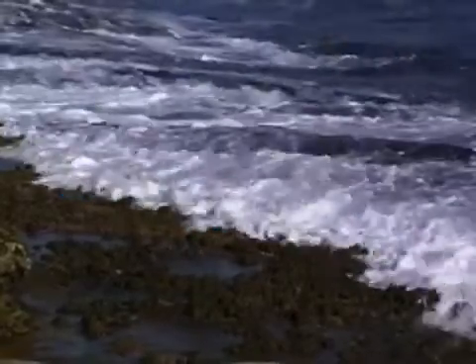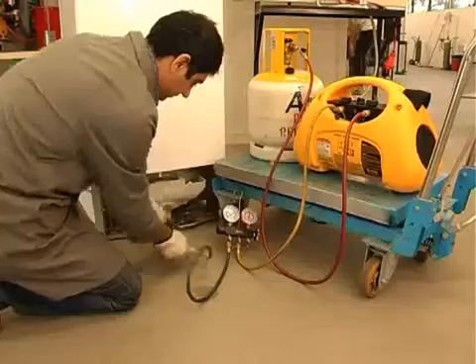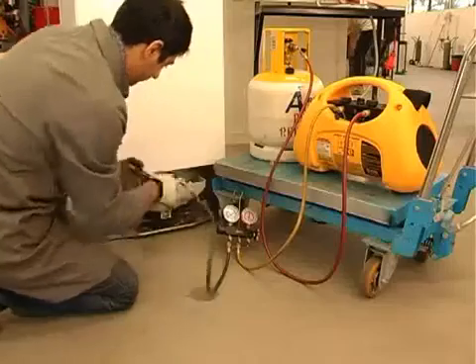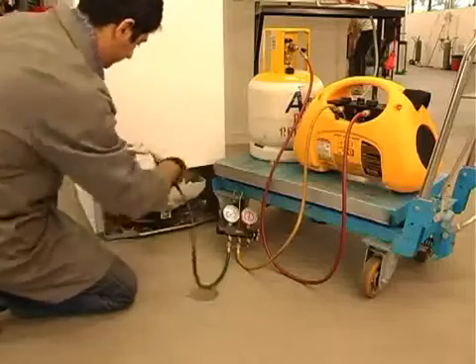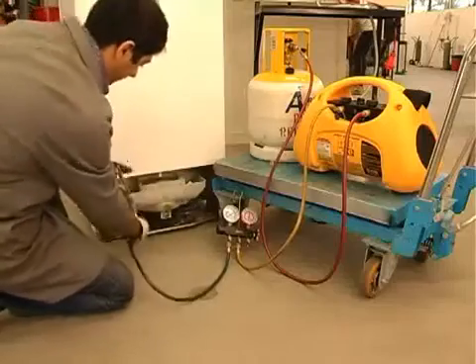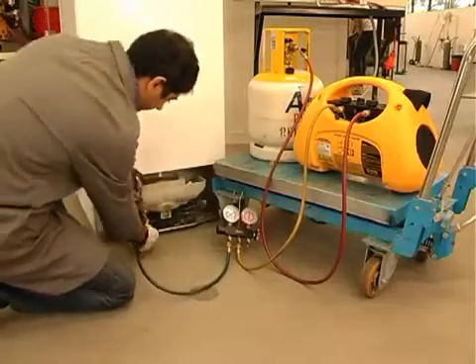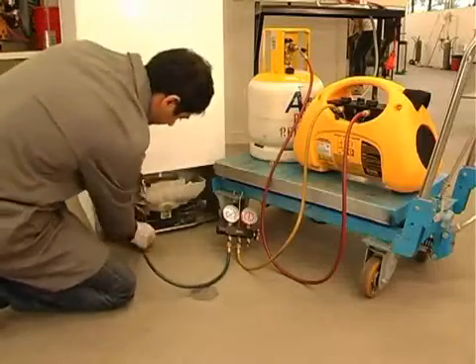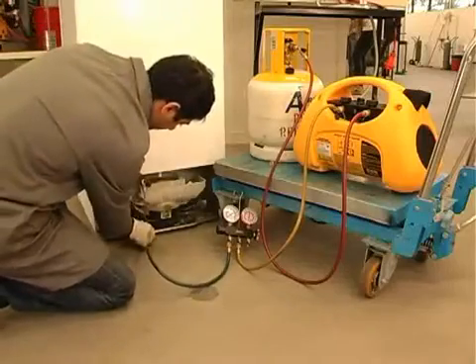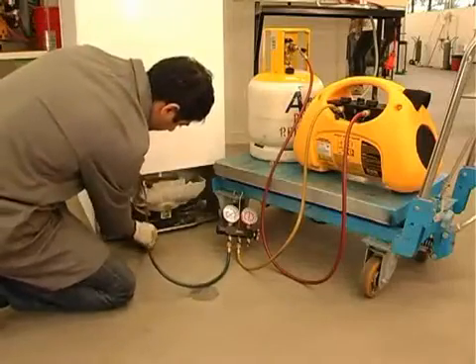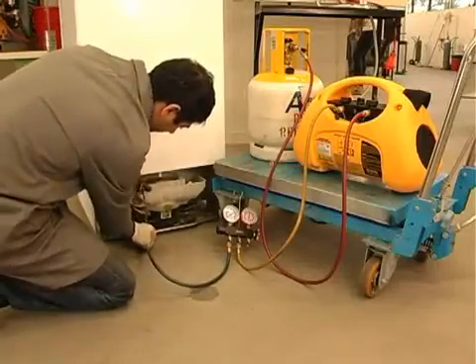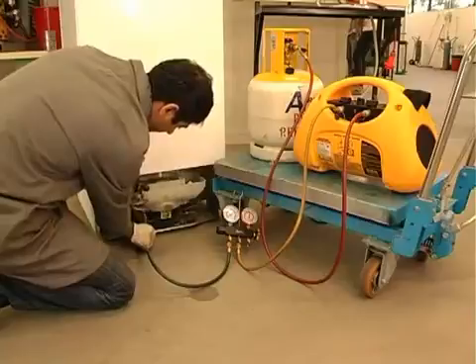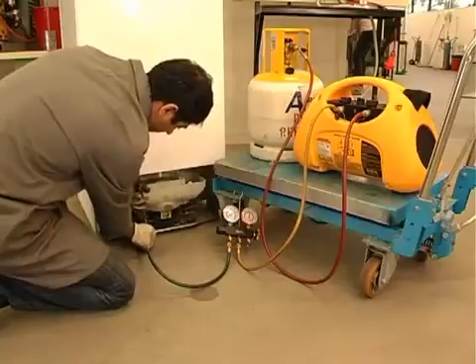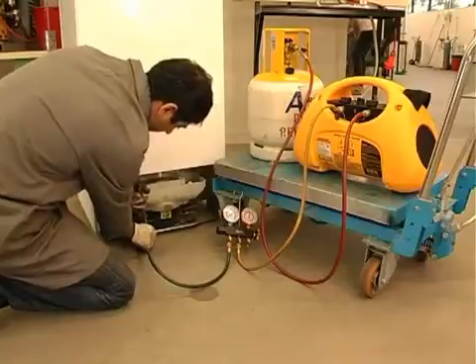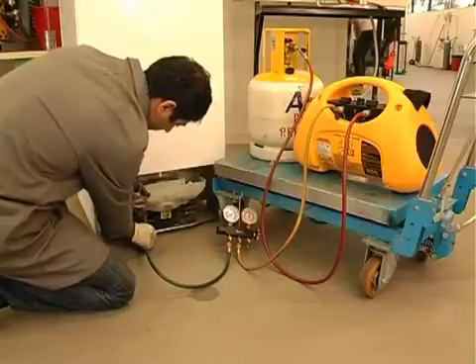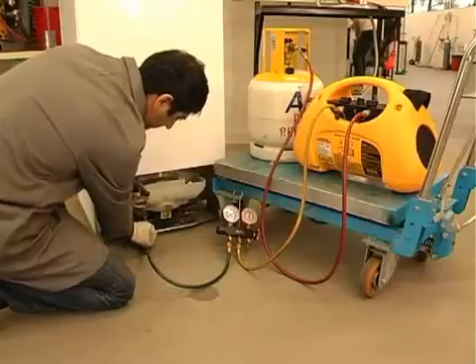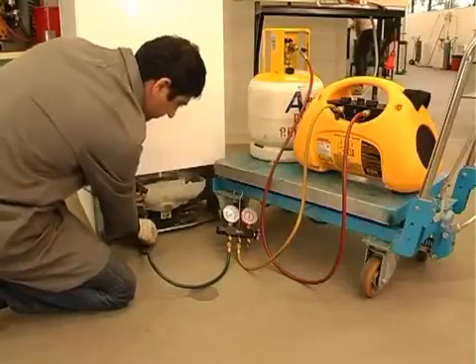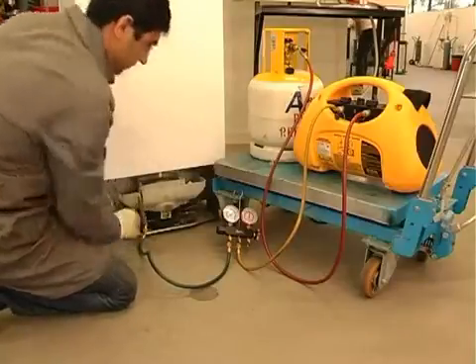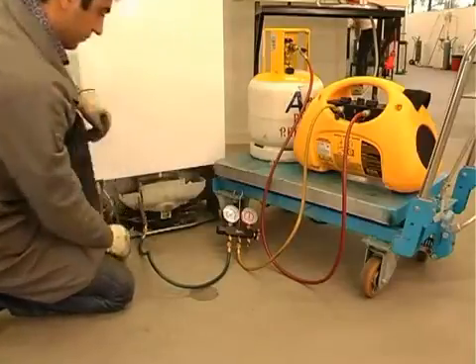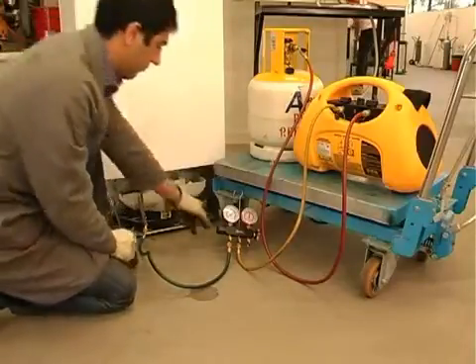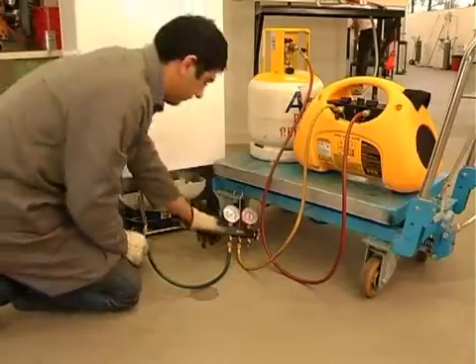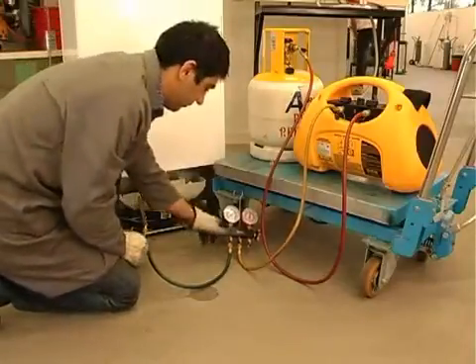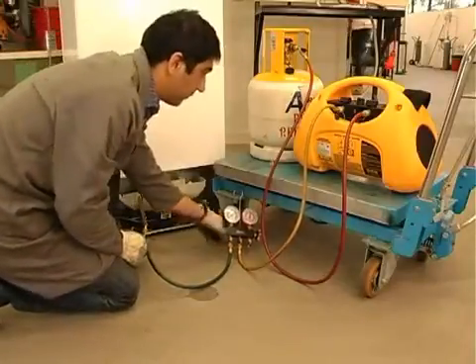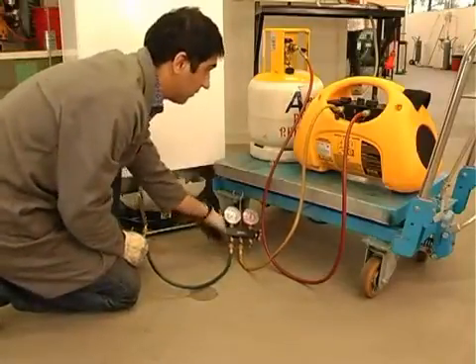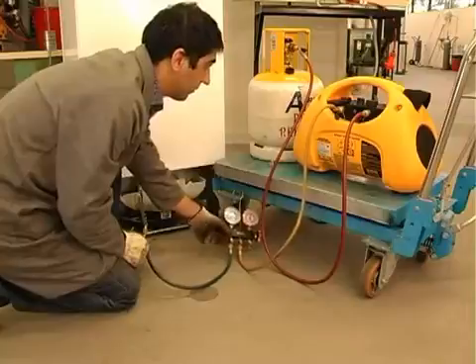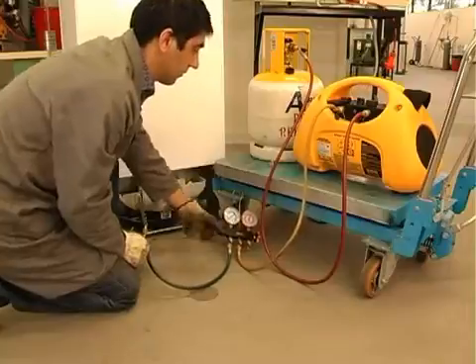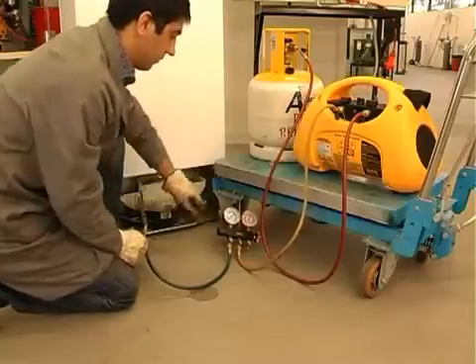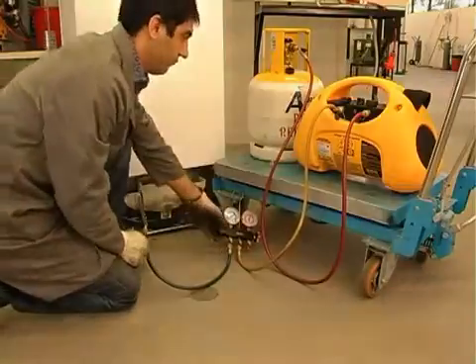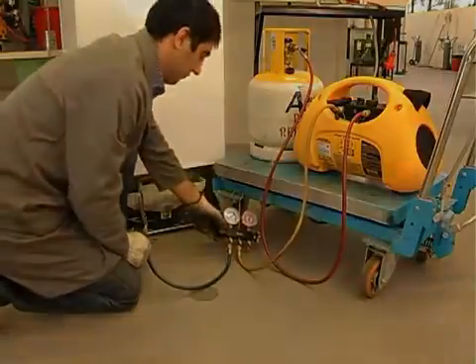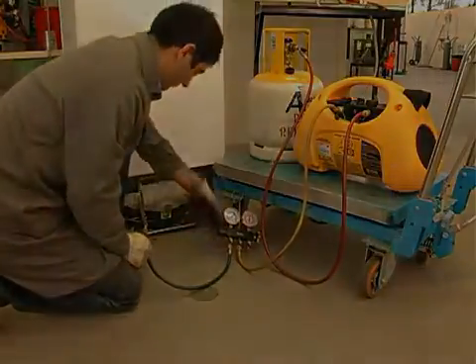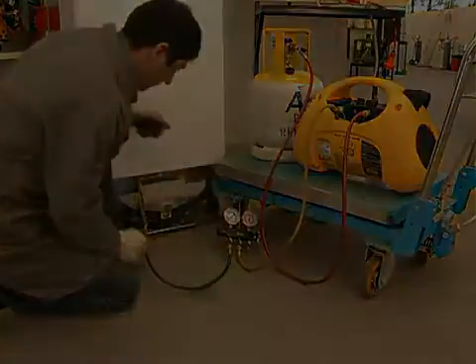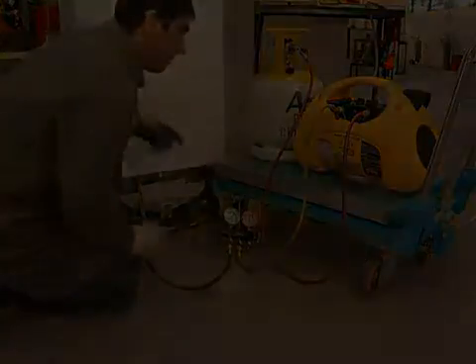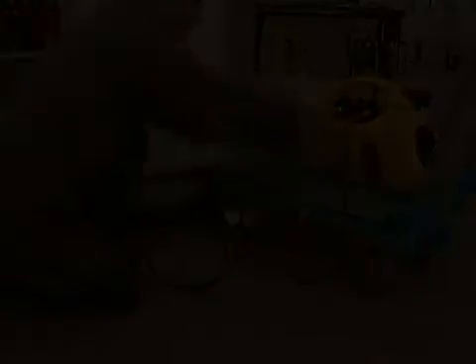By law, anyone working with air conditioning or fridges that contain fluorocarbon refrigerant requires a current licence issued by the Australian Refrigeration Council permitting them to undertake that work.